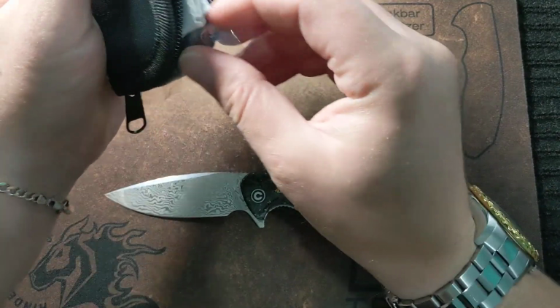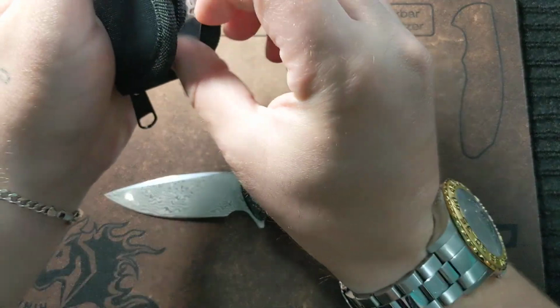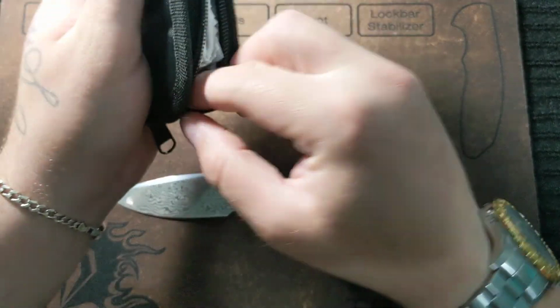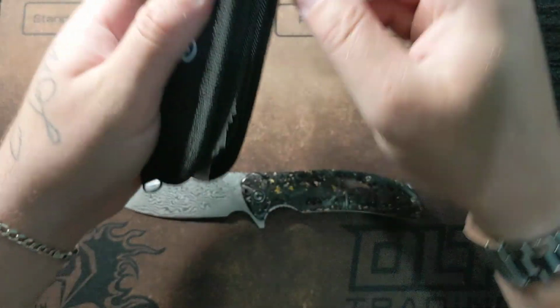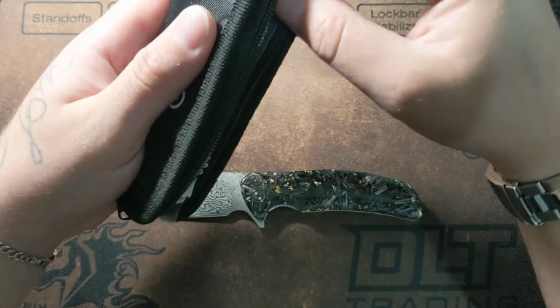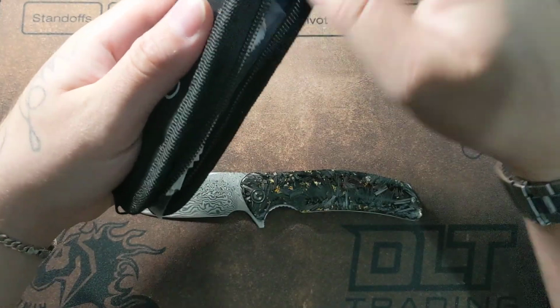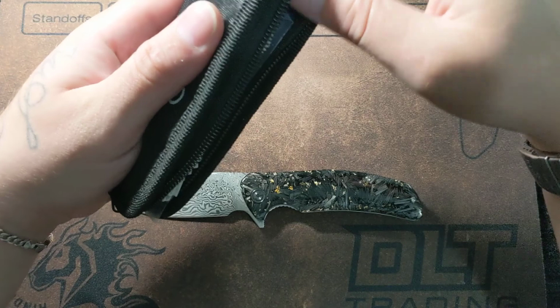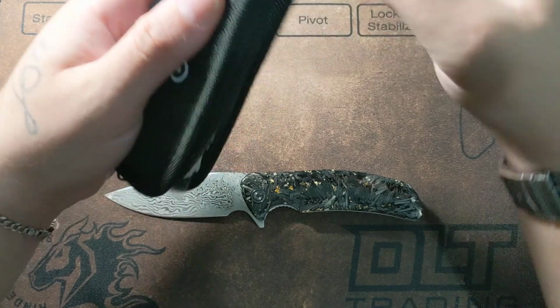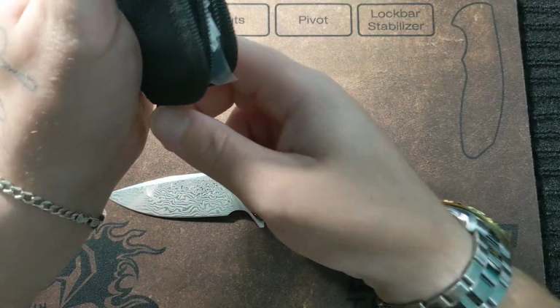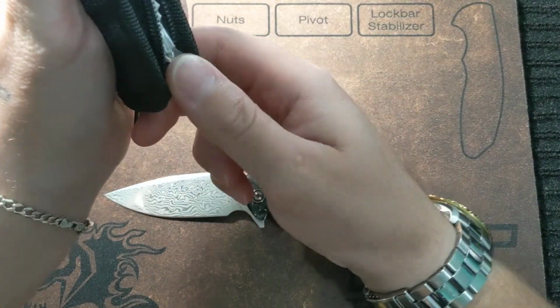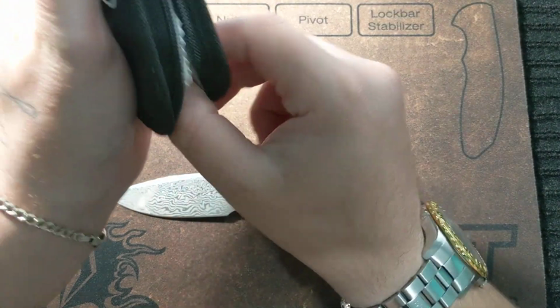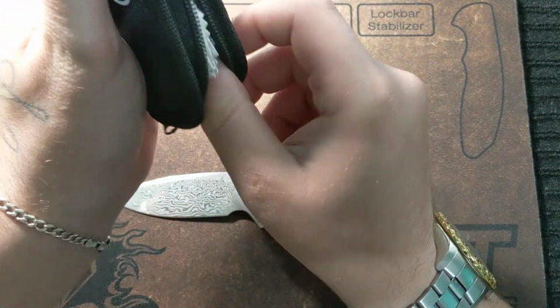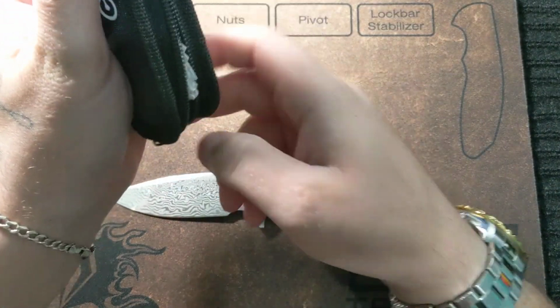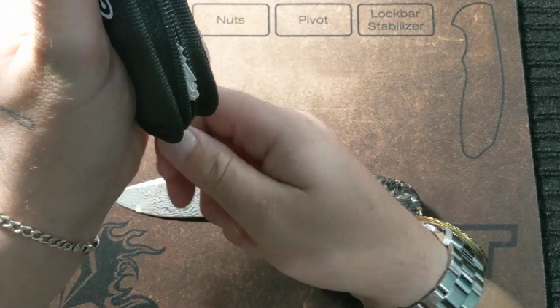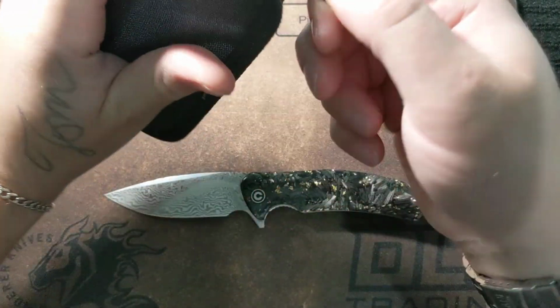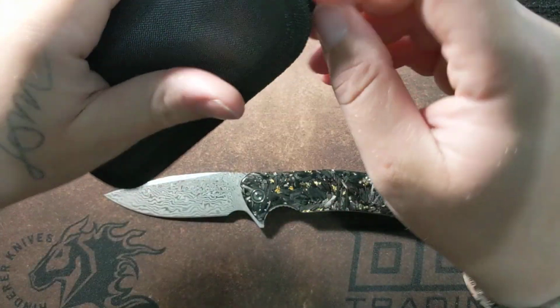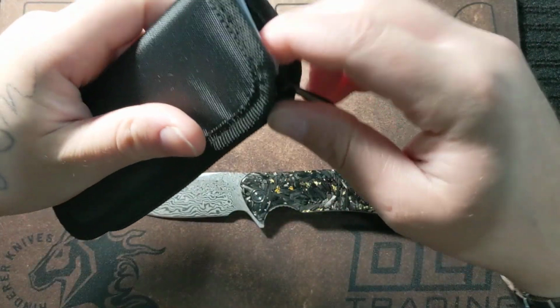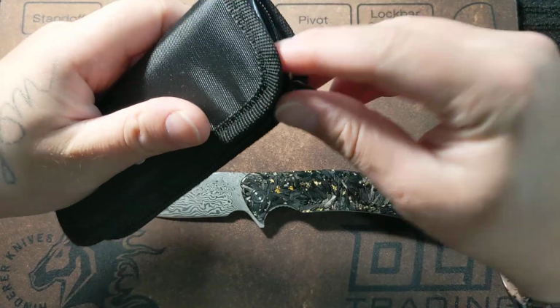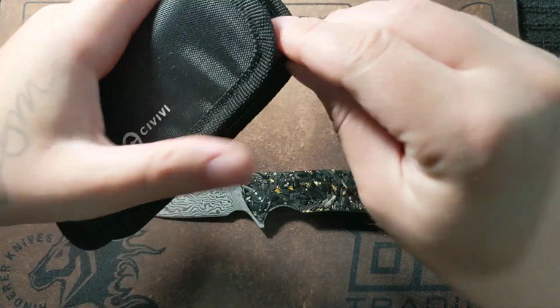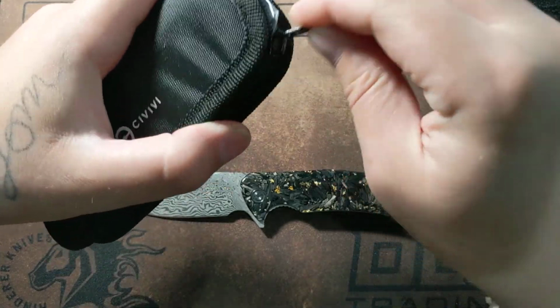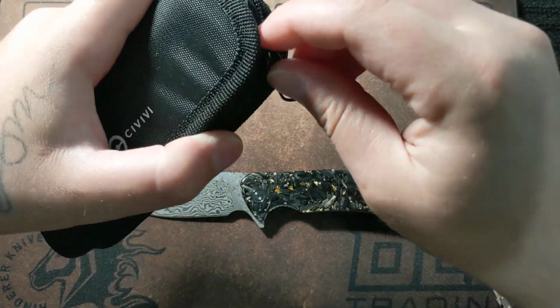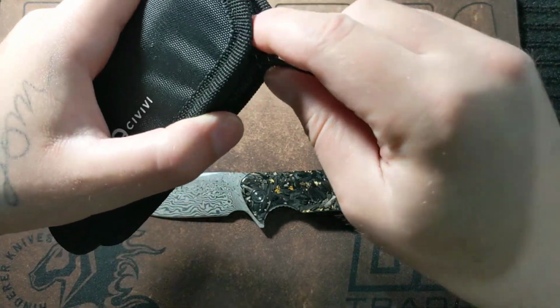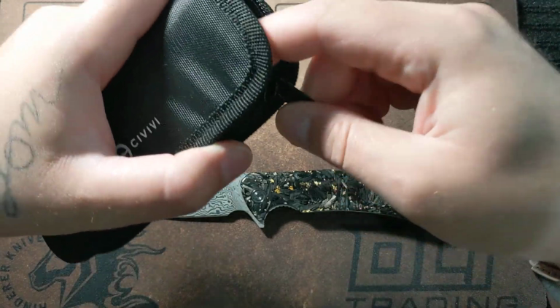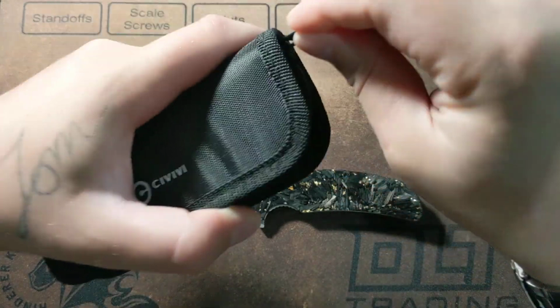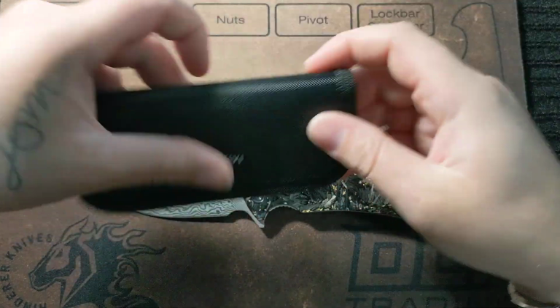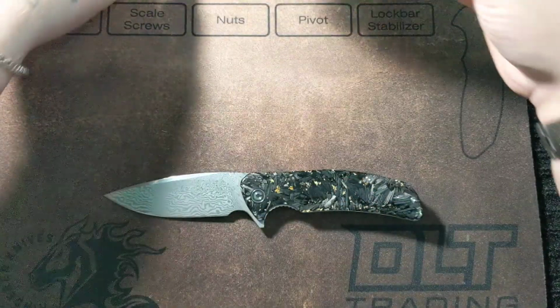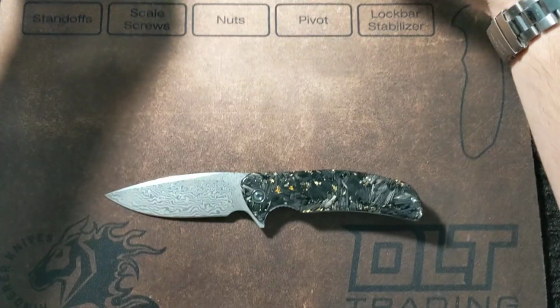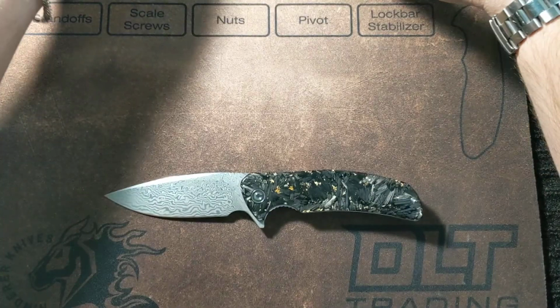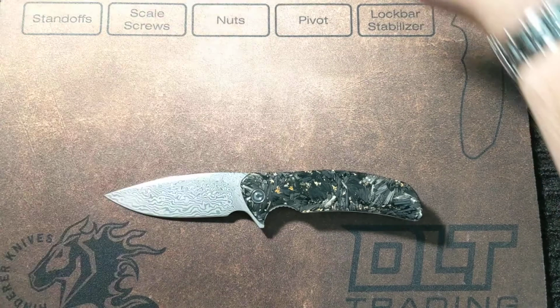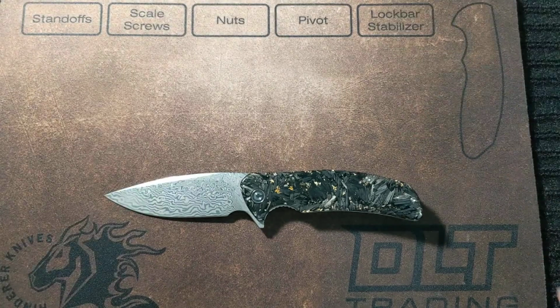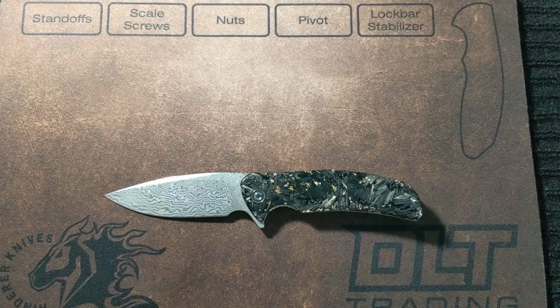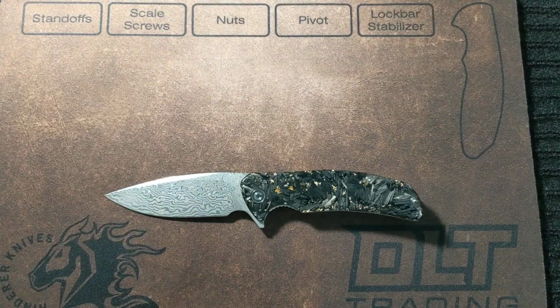Civivi's have been coming with this stuff ever since I can remember. I had a Praxis when they first came out and it basically had all that except for the stickers.